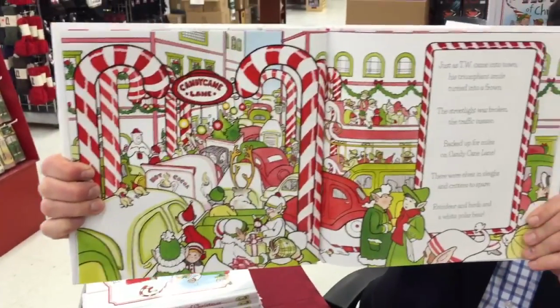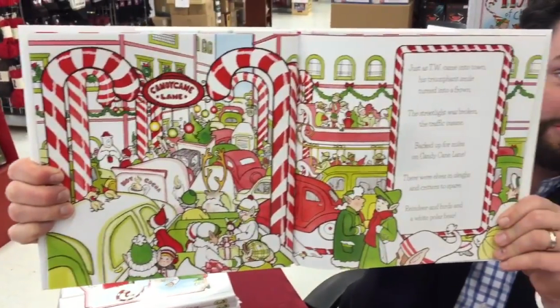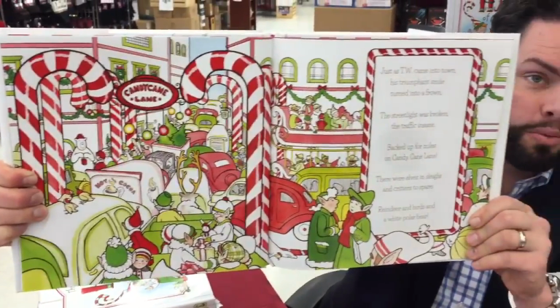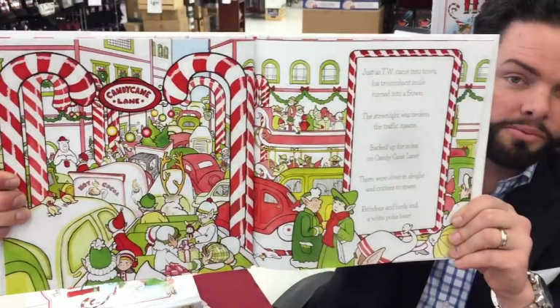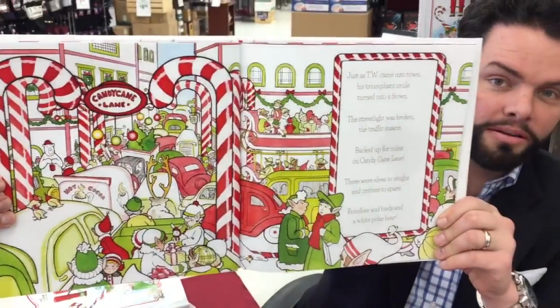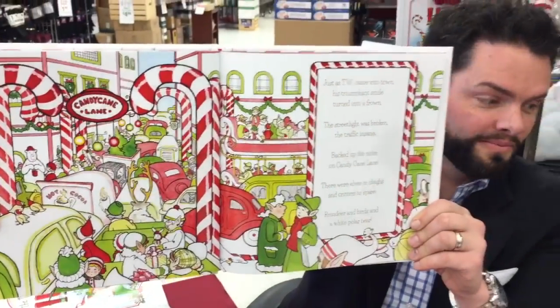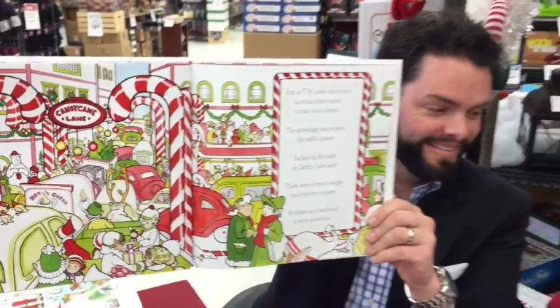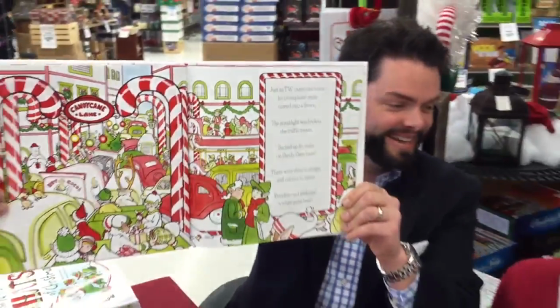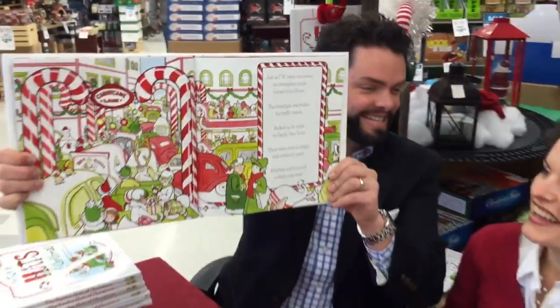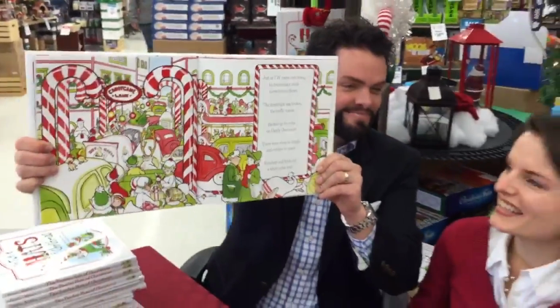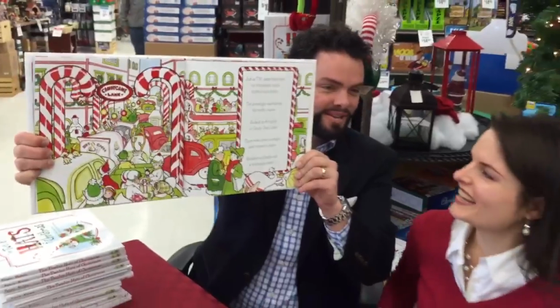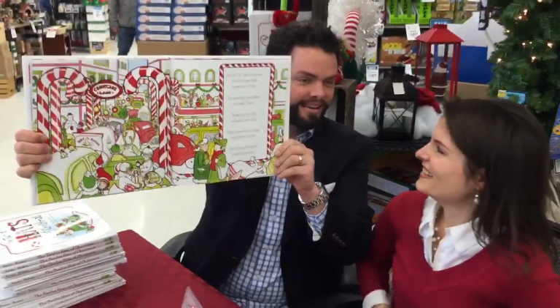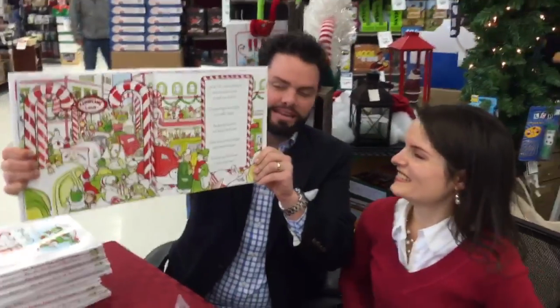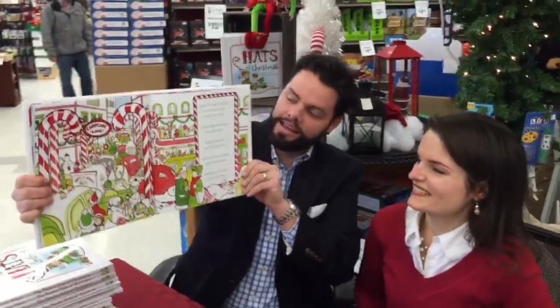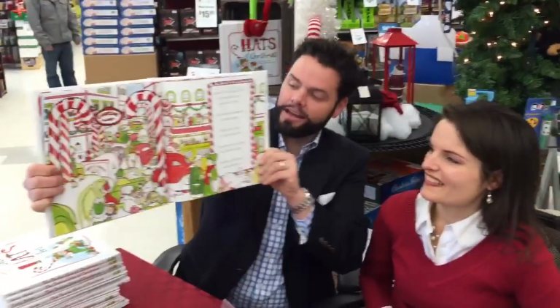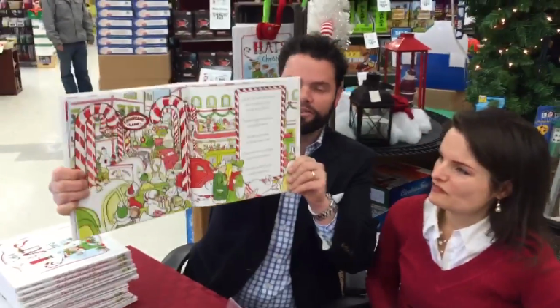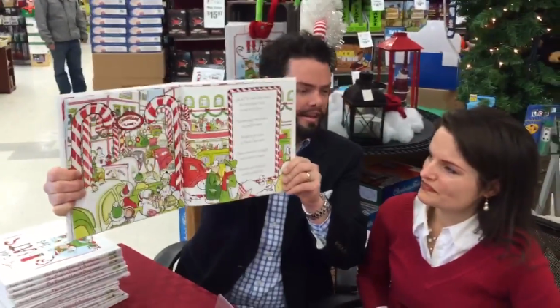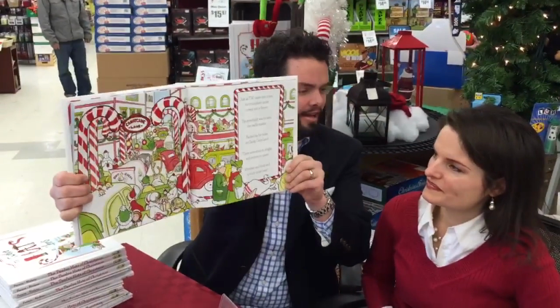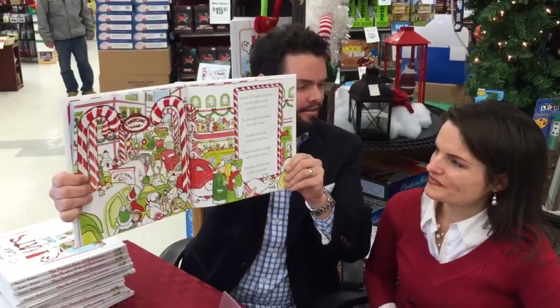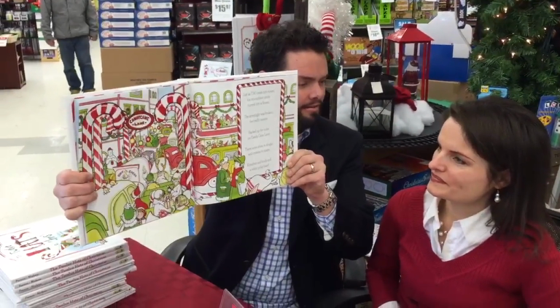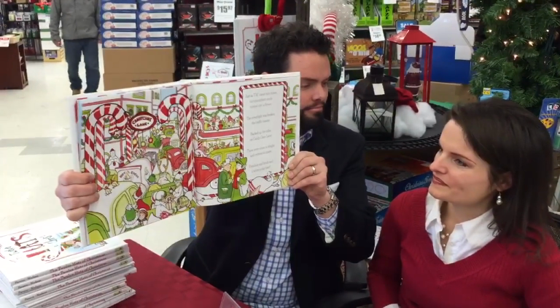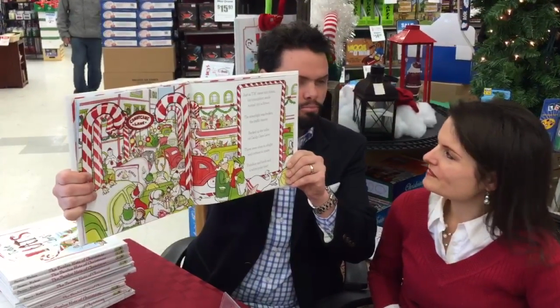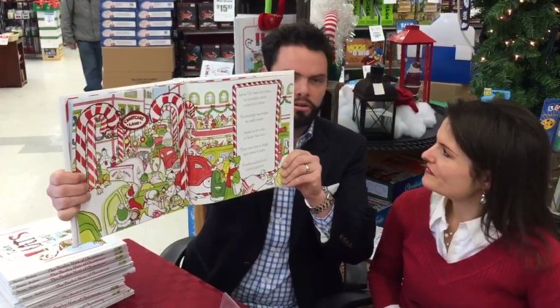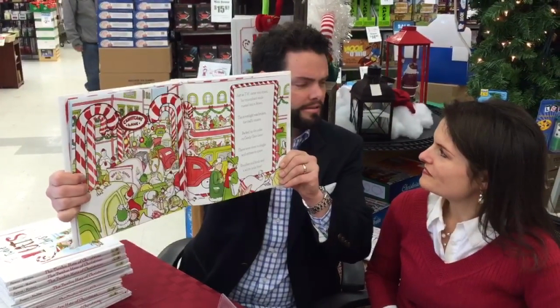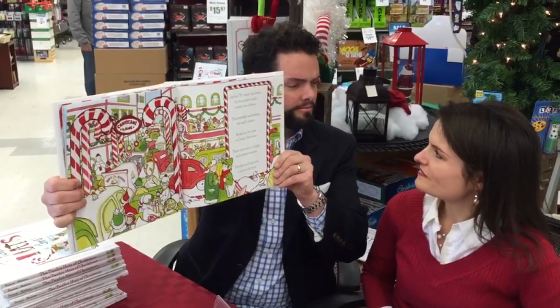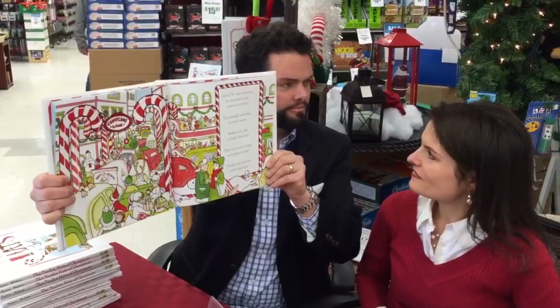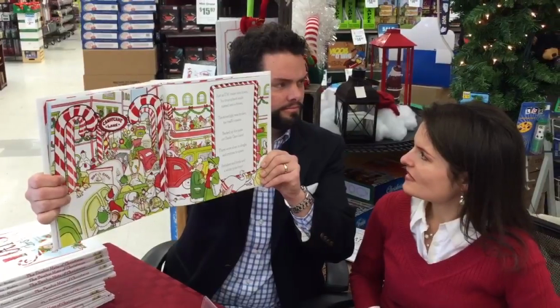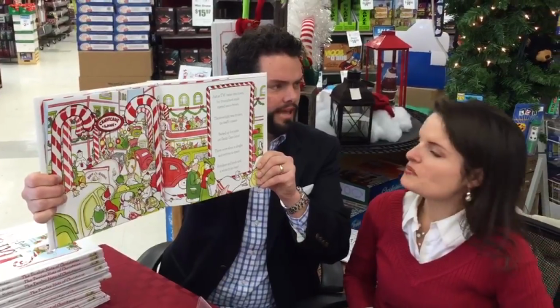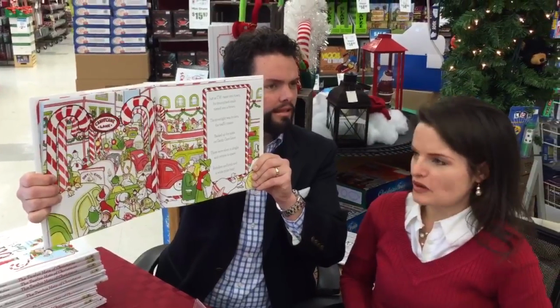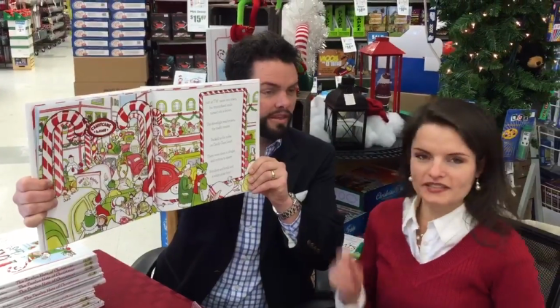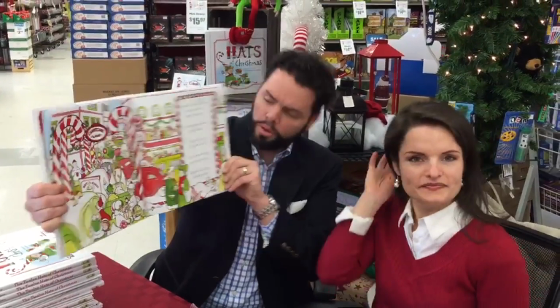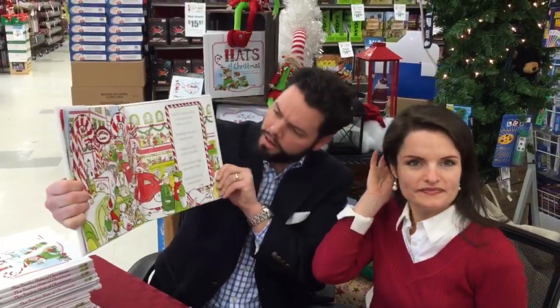It's almost like a Where's Waldo page. You've got some hidden creatures in there like the birds and elves and the polar bear.